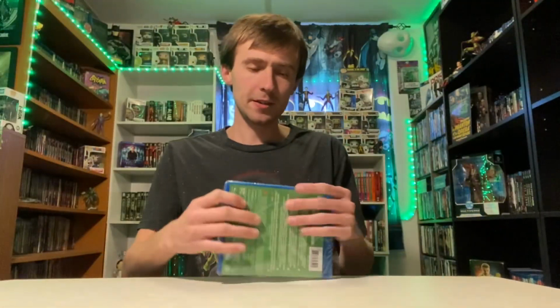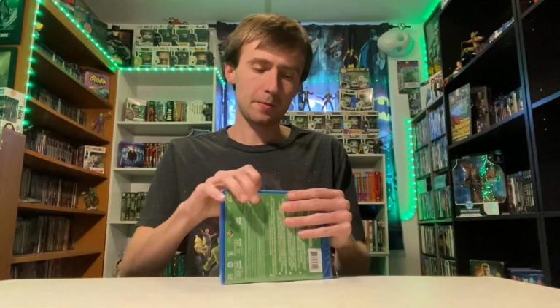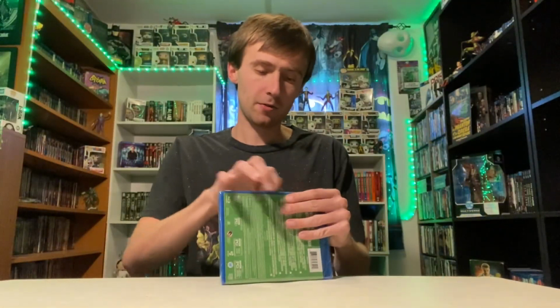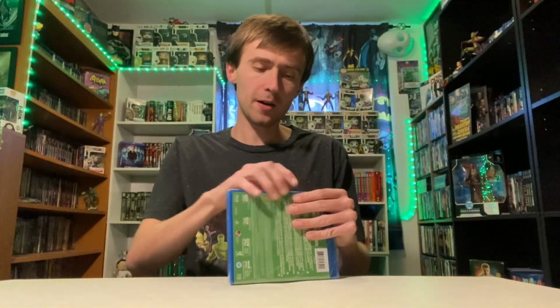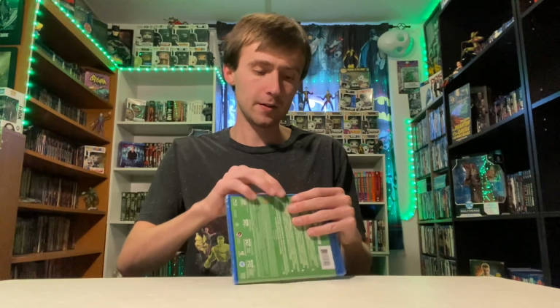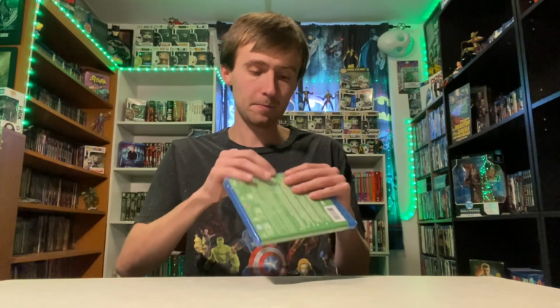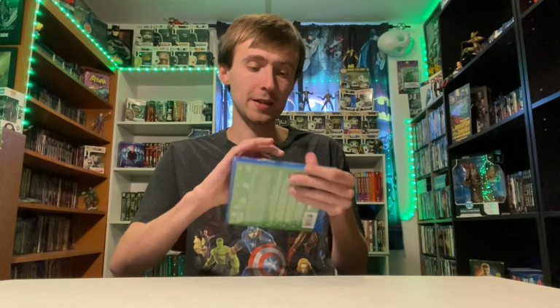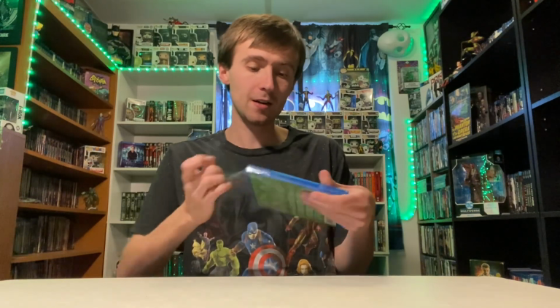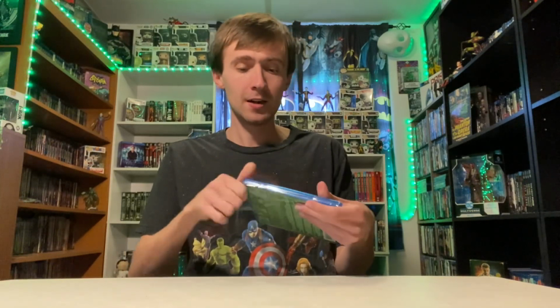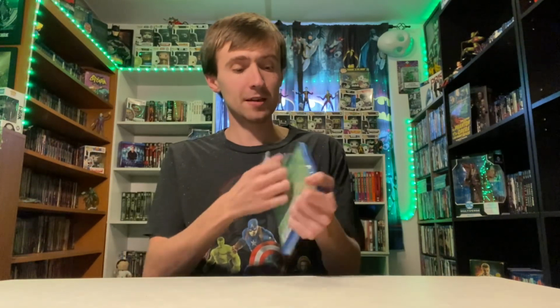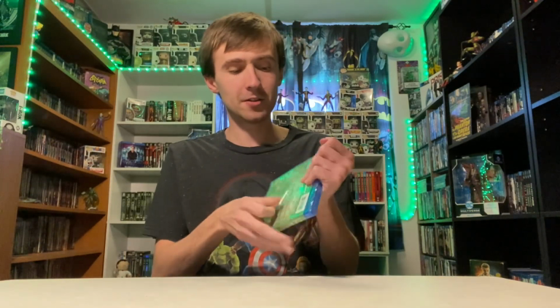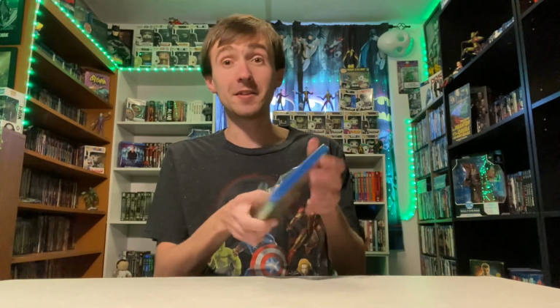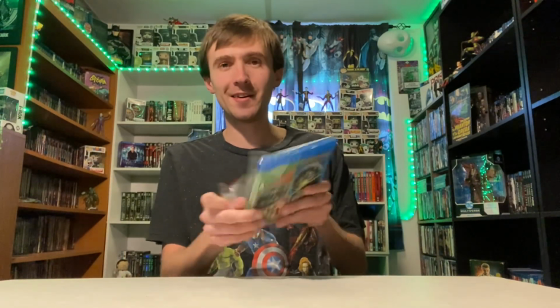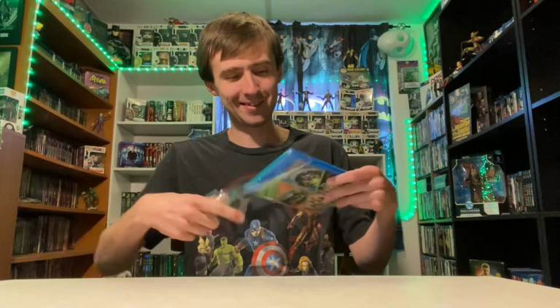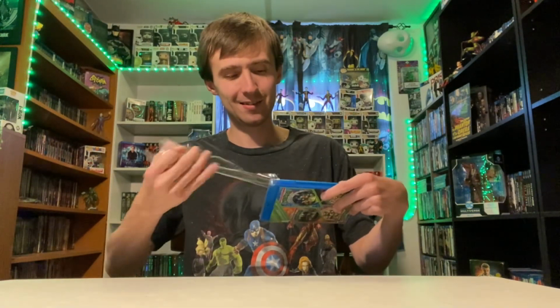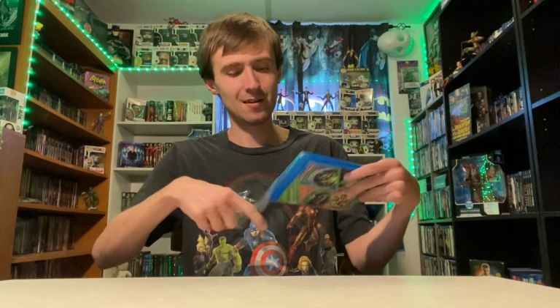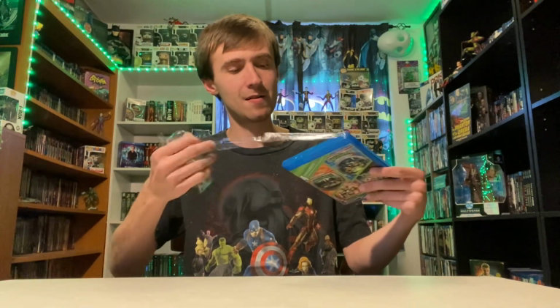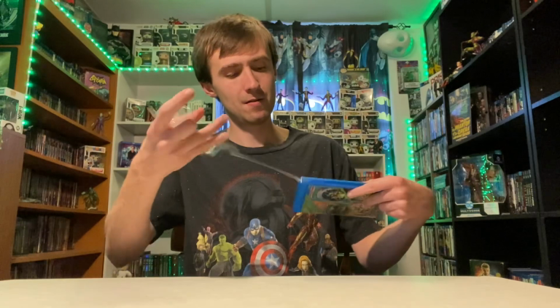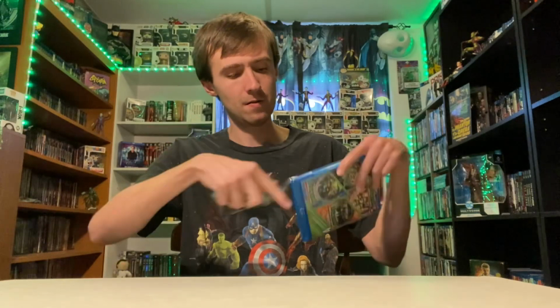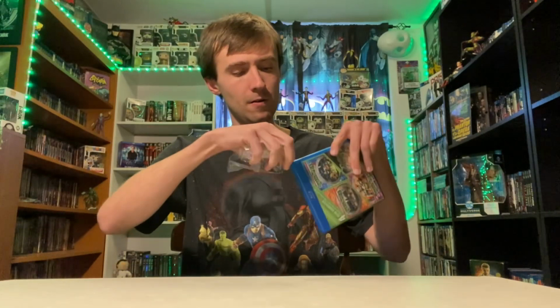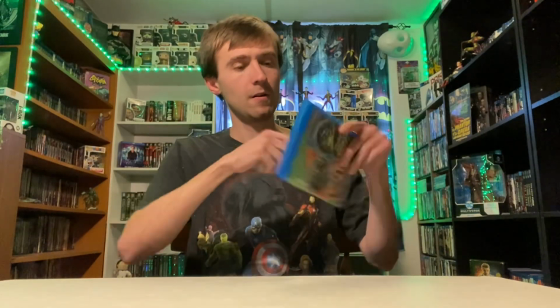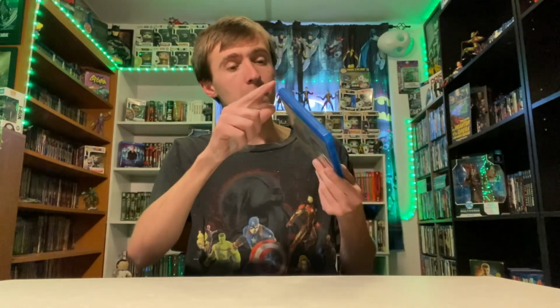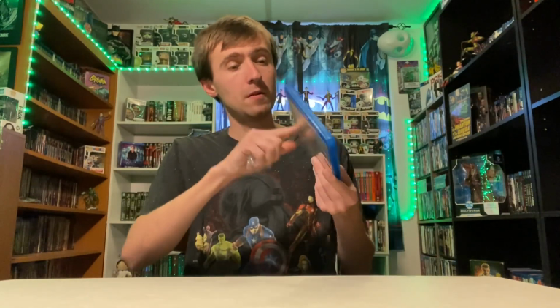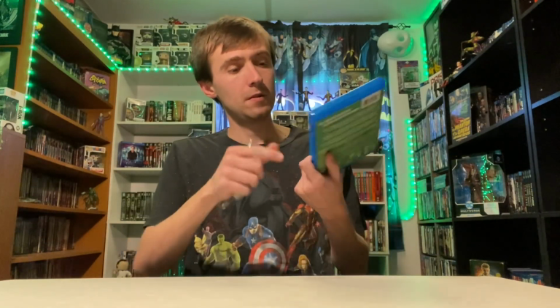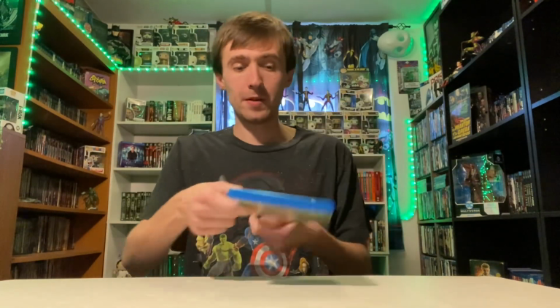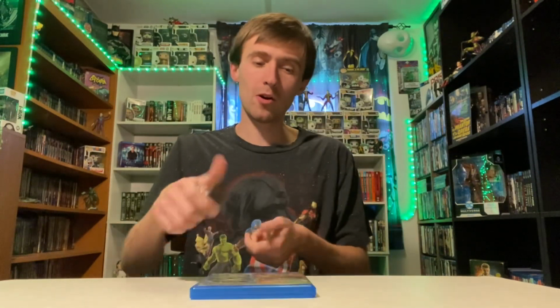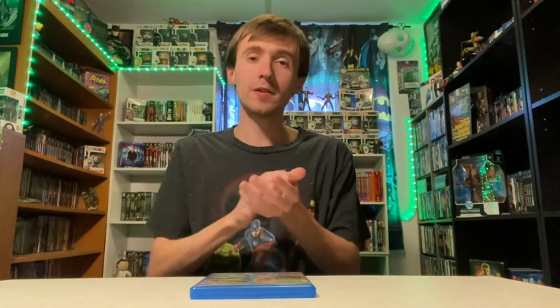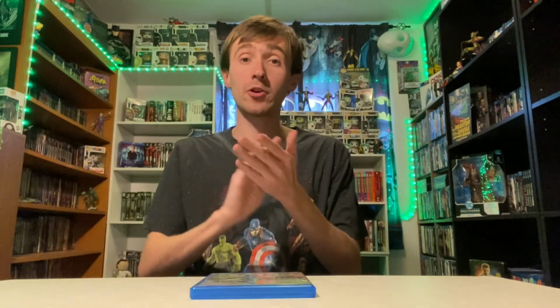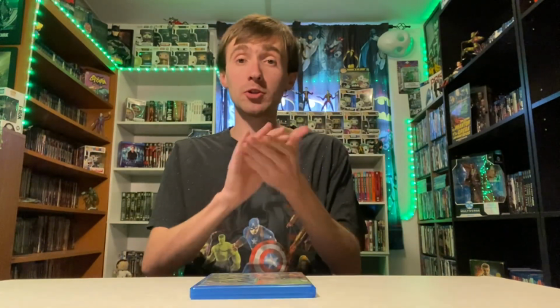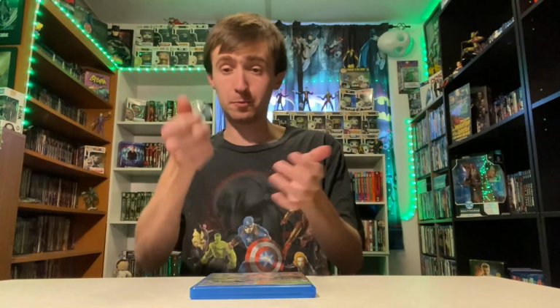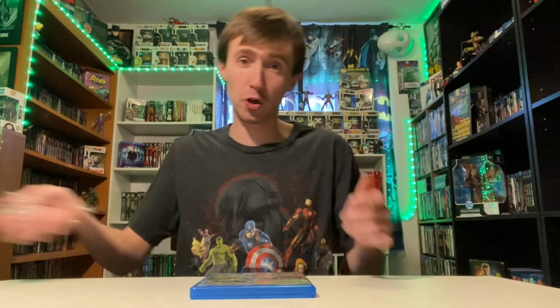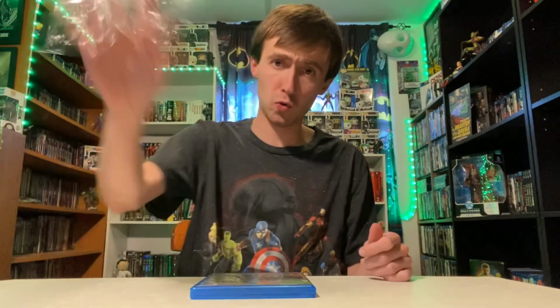So let's get it out of its packaging. We'll take the plastic wrap off — sometimes that's easier said than done. There we go — down the garbage disposal it goes.